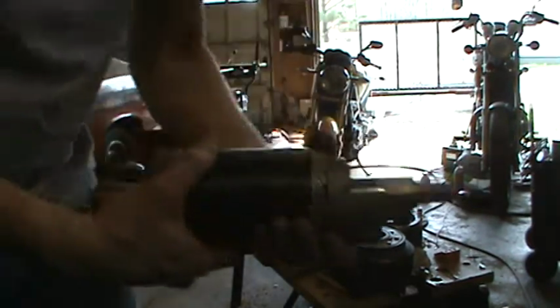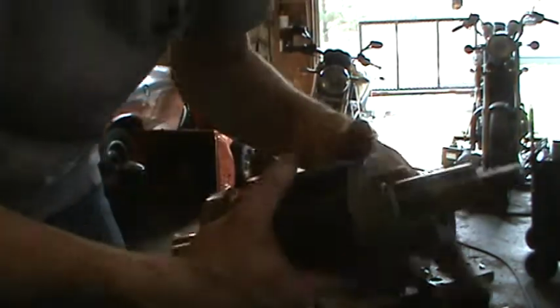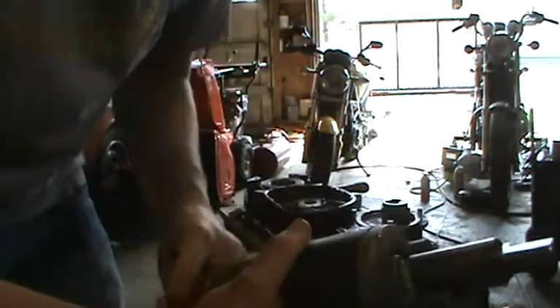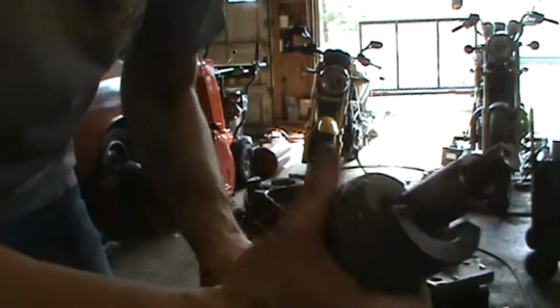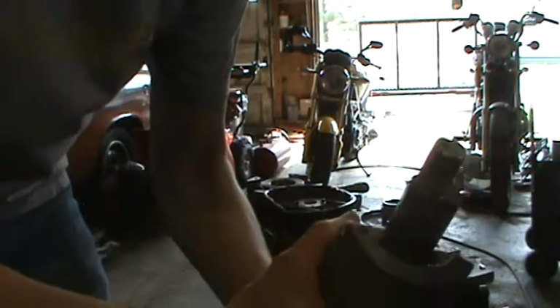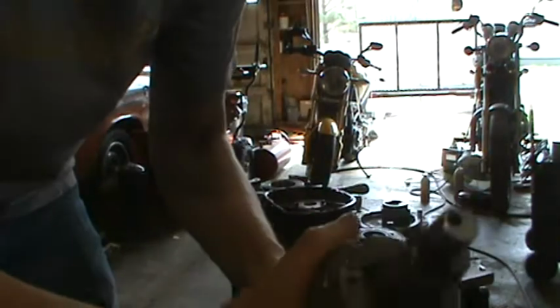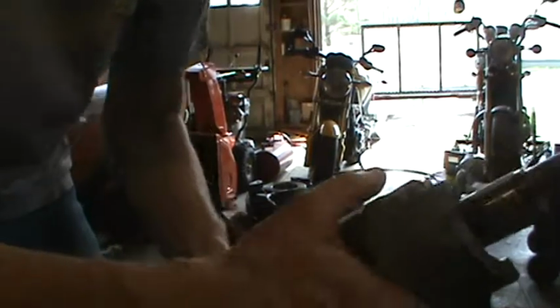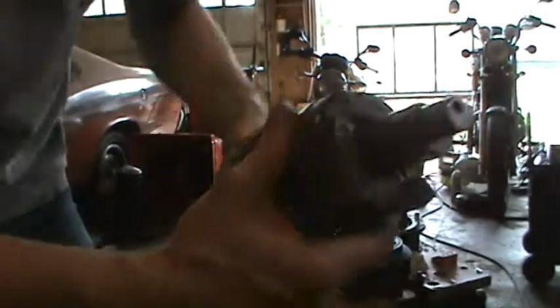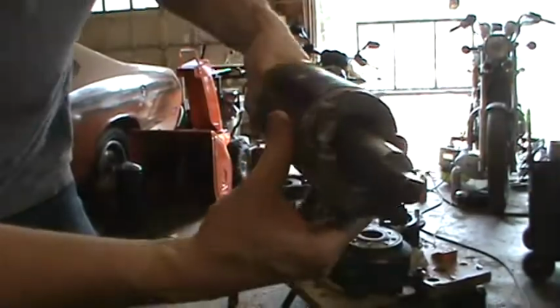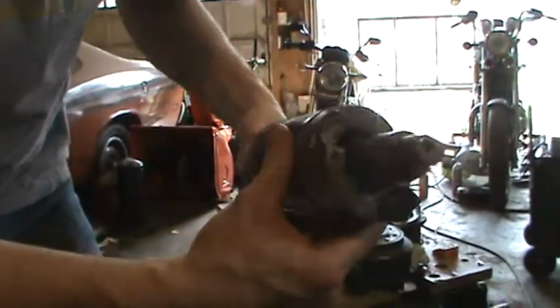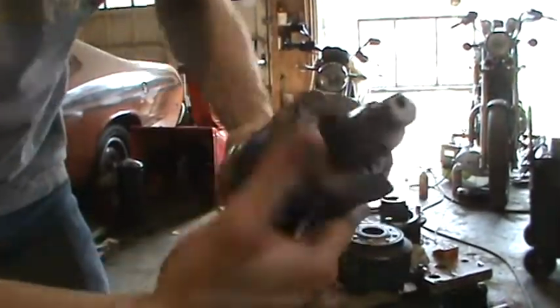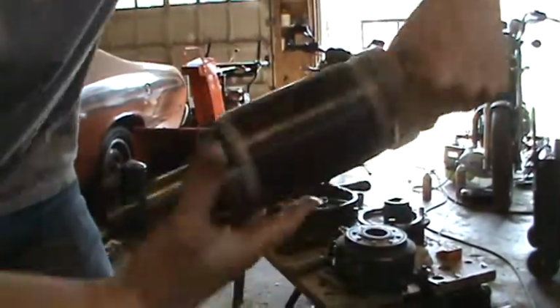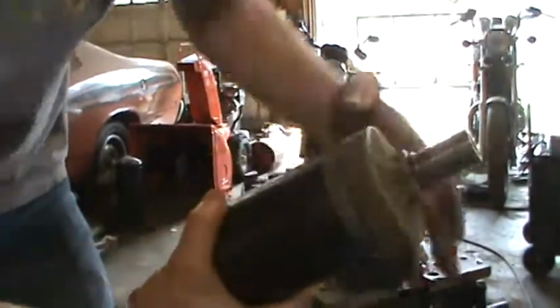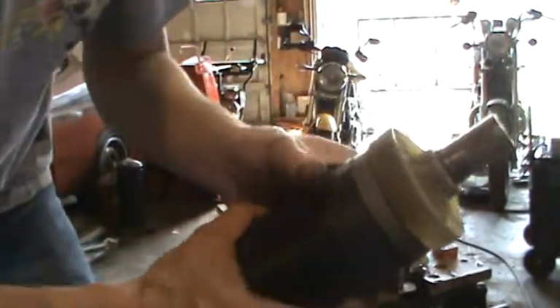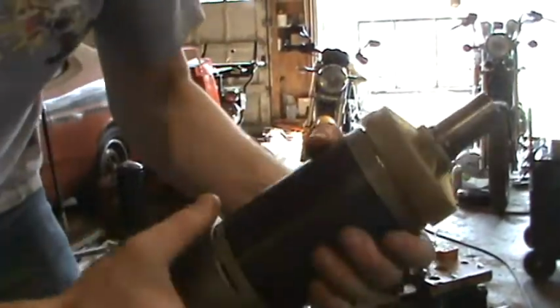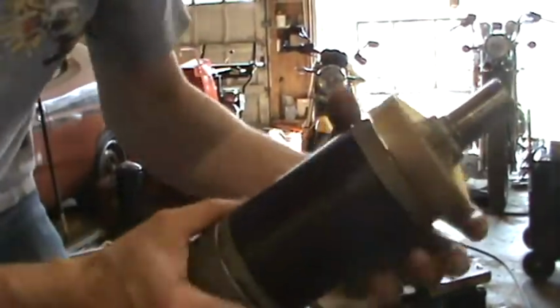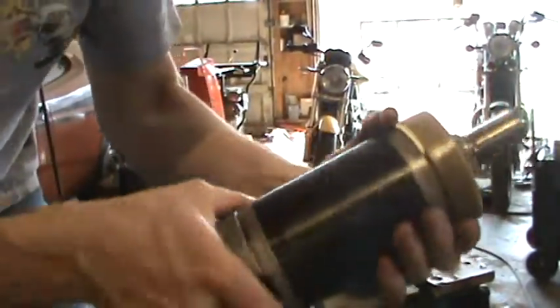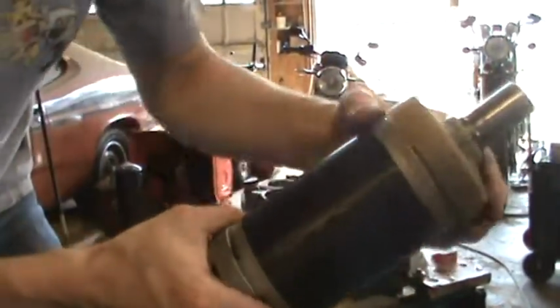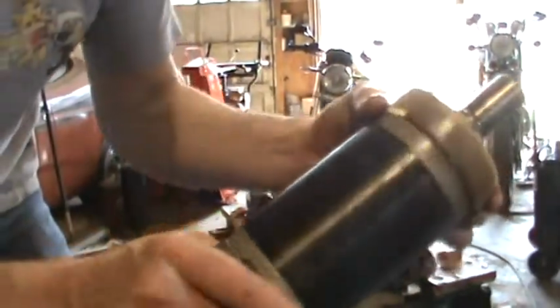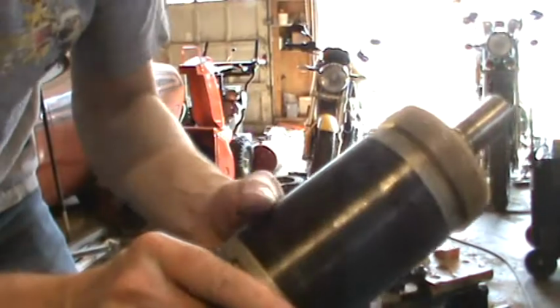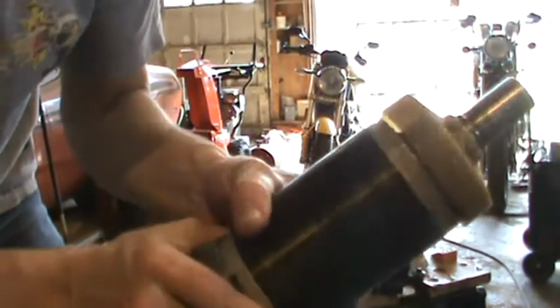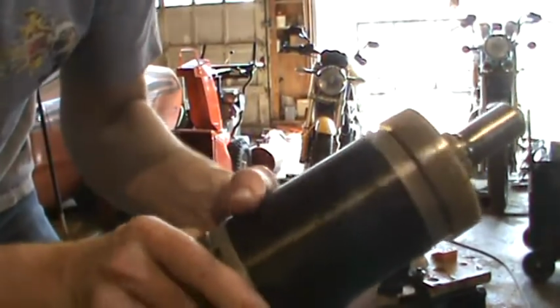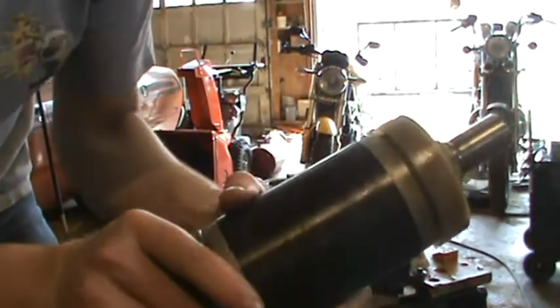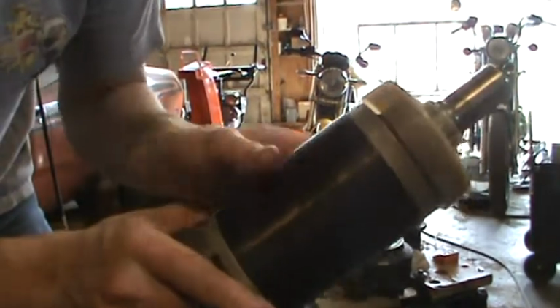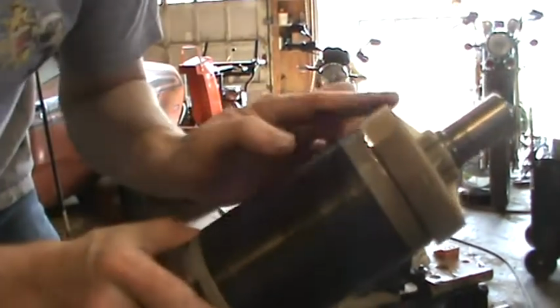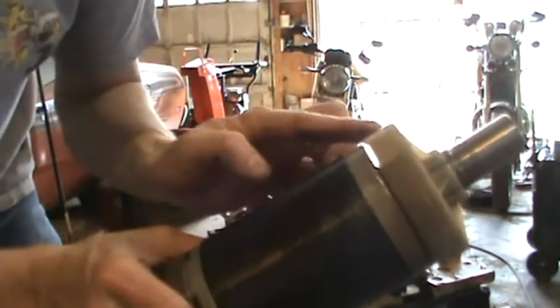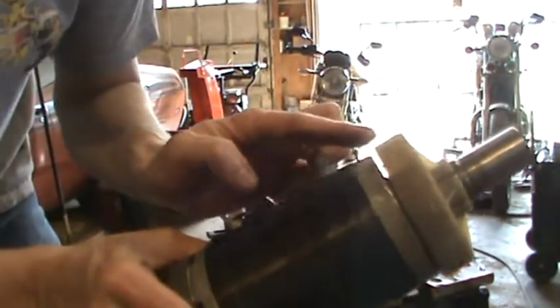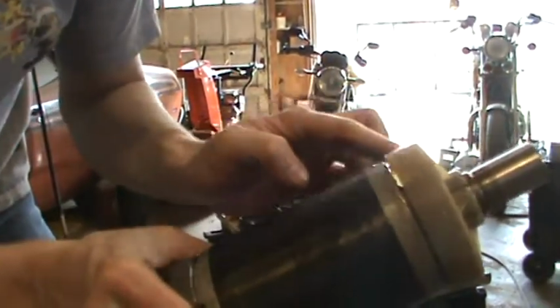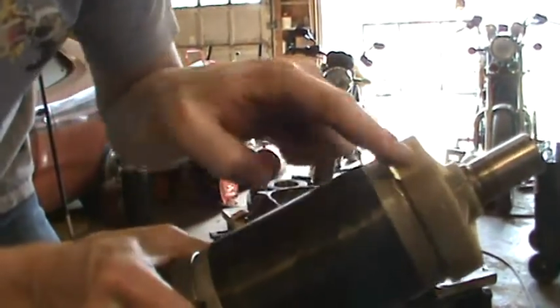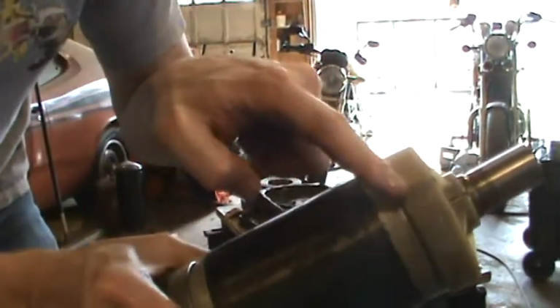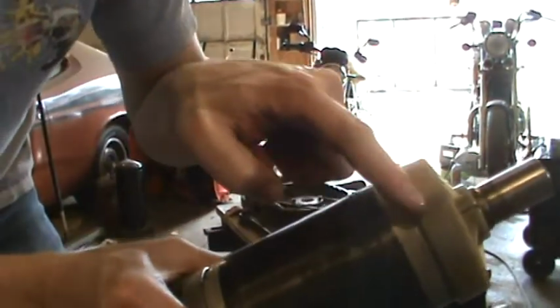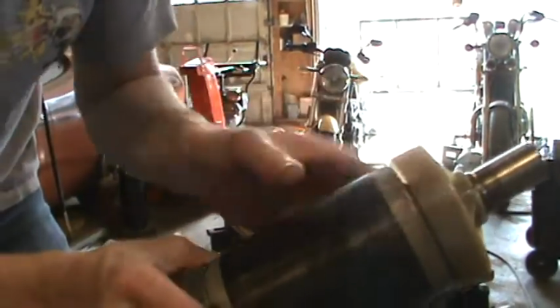The rotor of the motor. There's a counter balancer inside here — the counter balancer is right here.